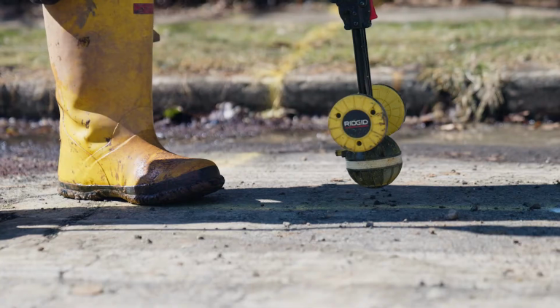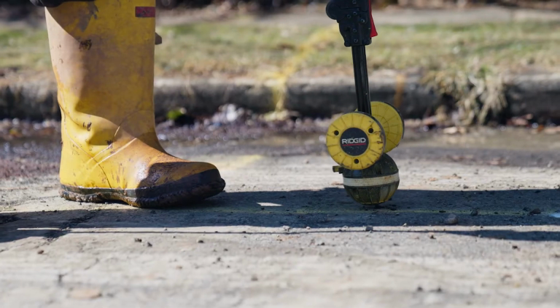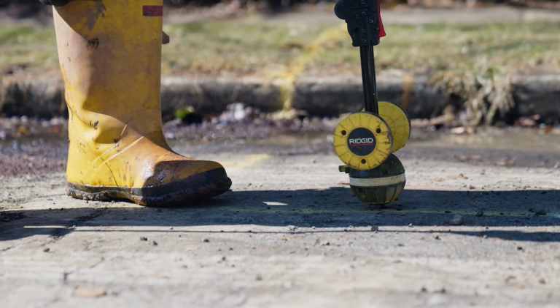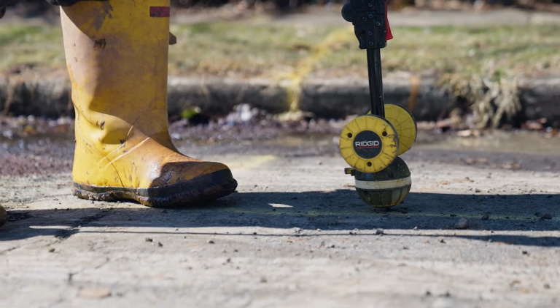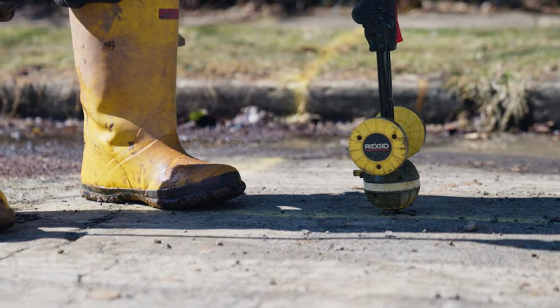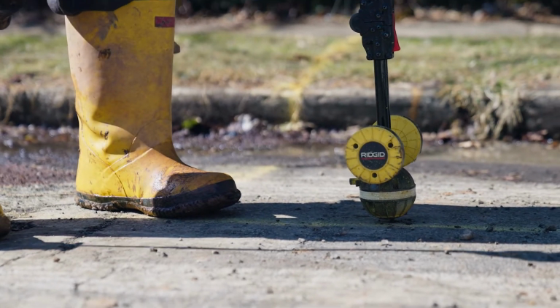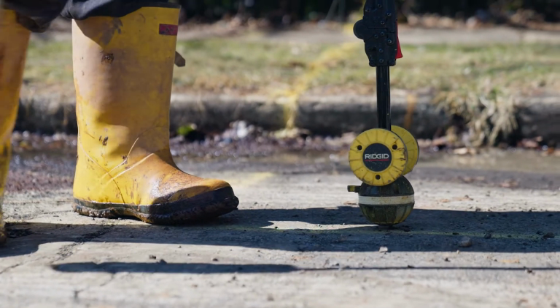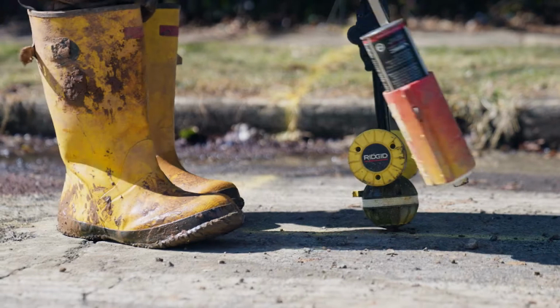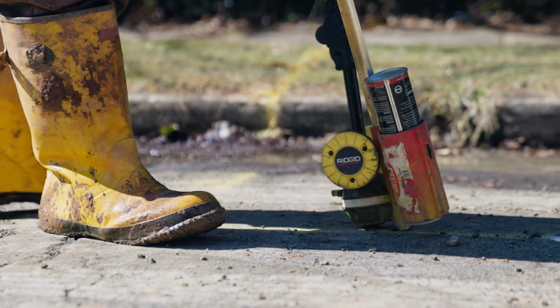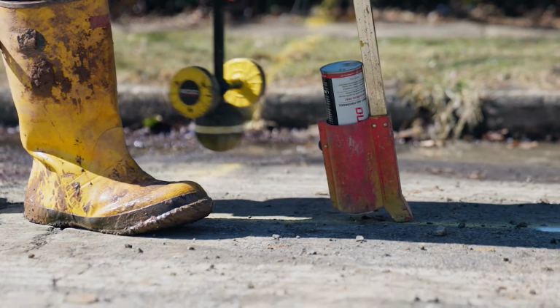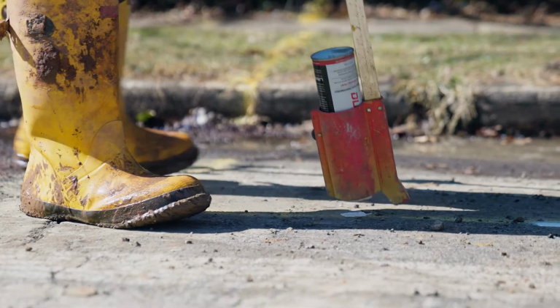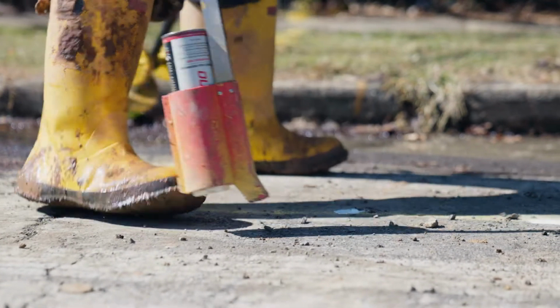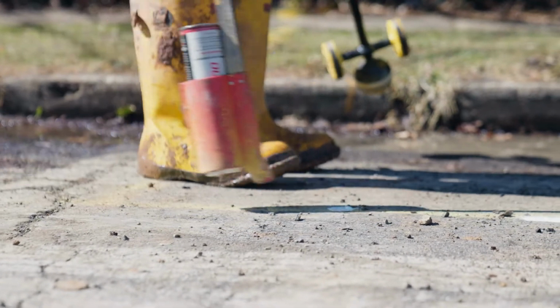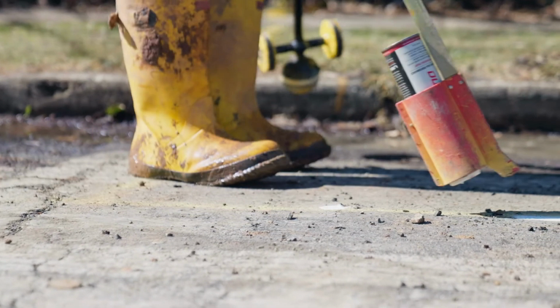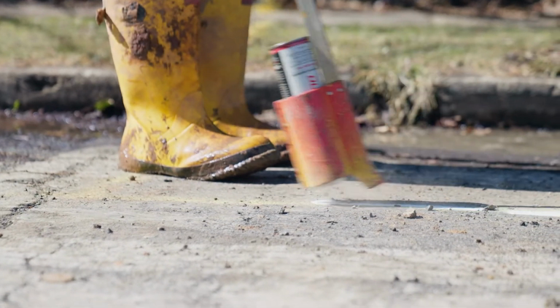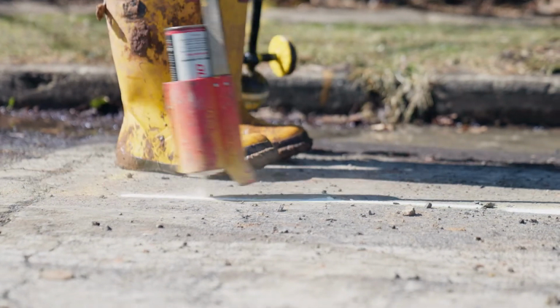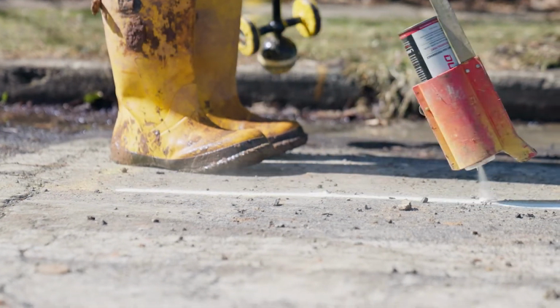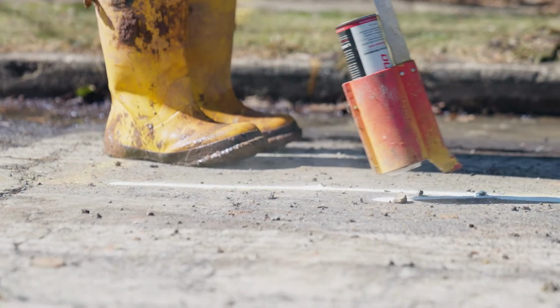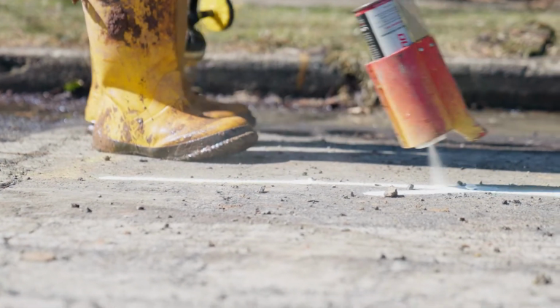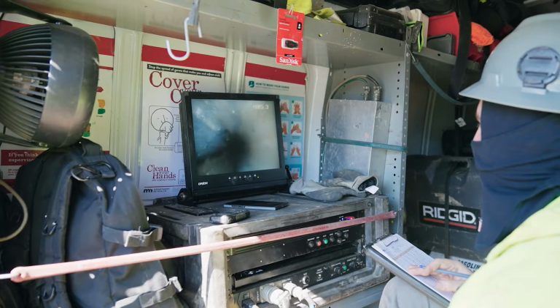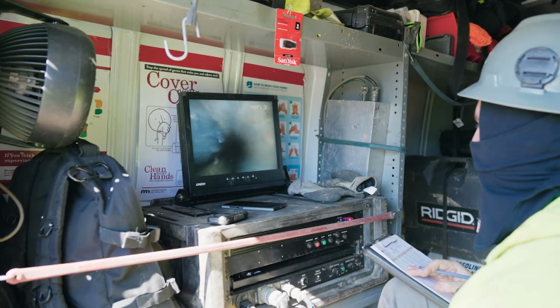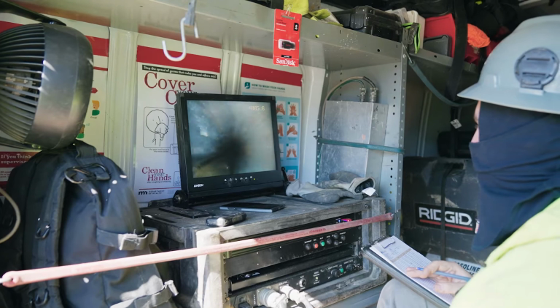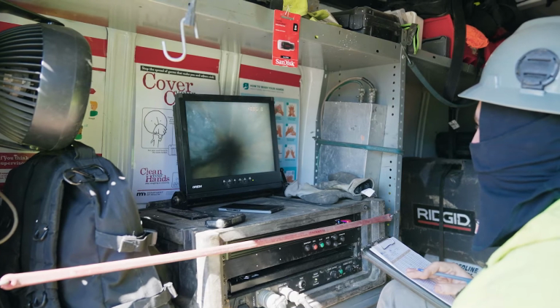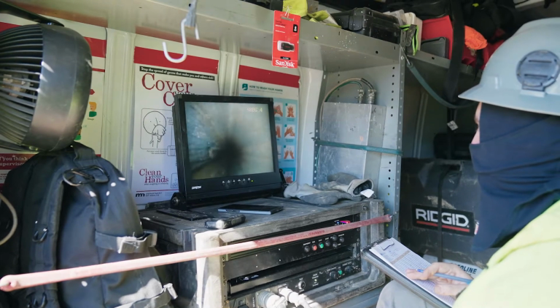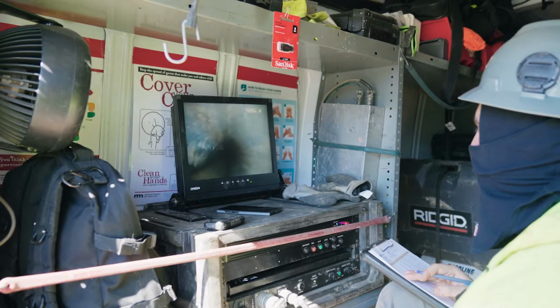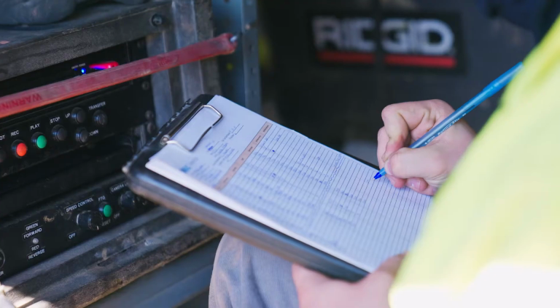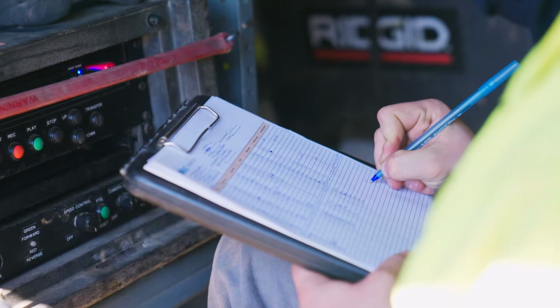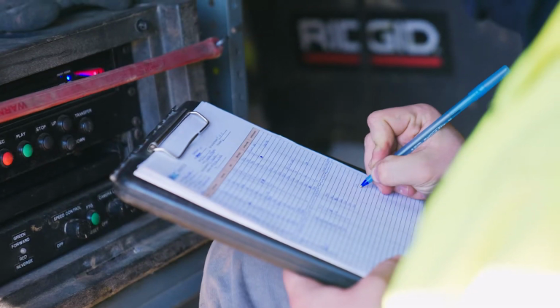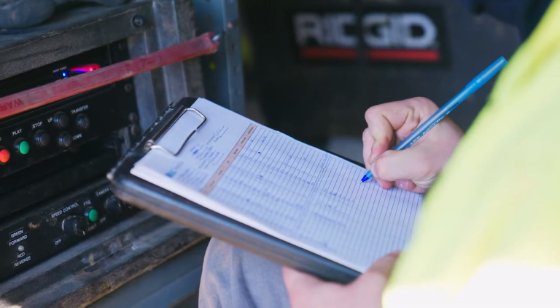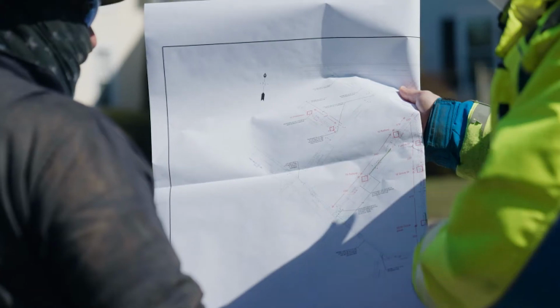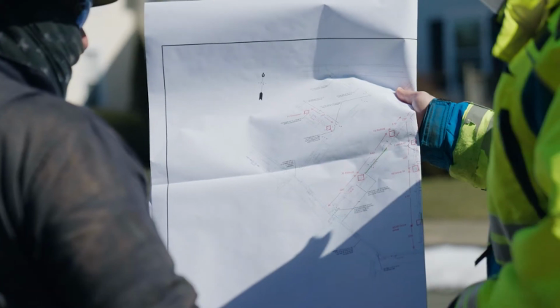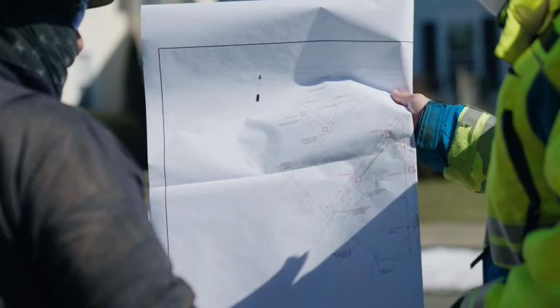We will locate the main every 20 feet, and also any unmarked or marked features including taps, stub services, three-way tees, blockages — anything in the pipeline. We'll locate it, document it, and develop a map for the client.